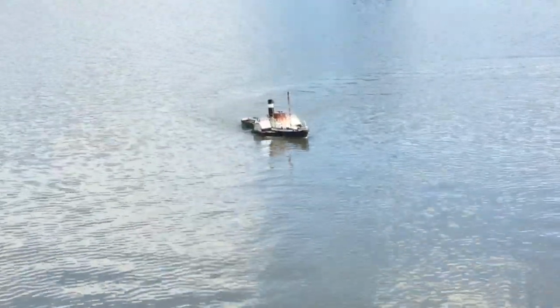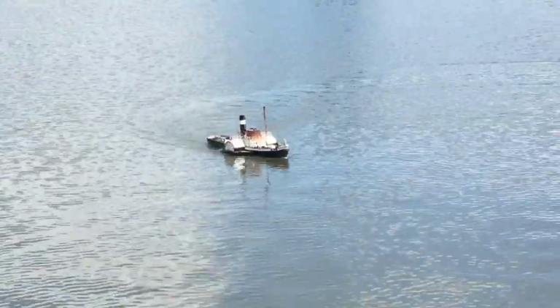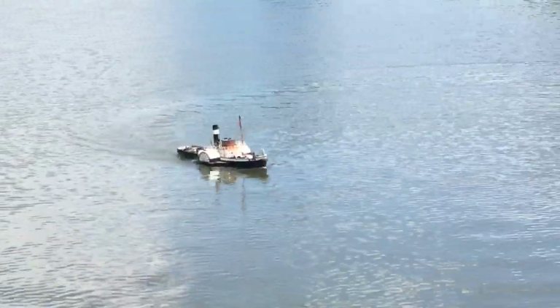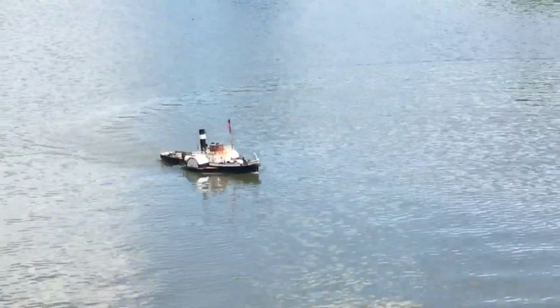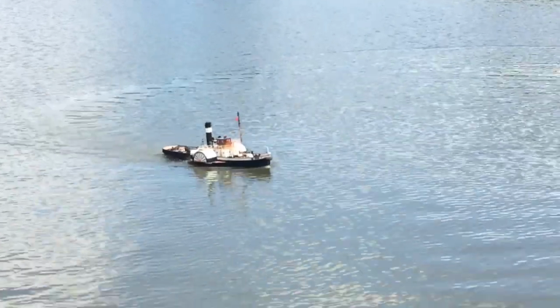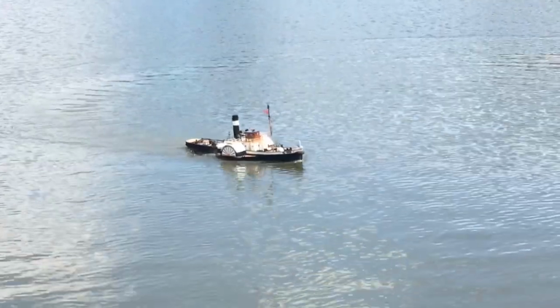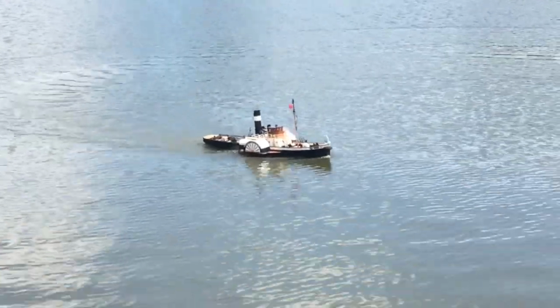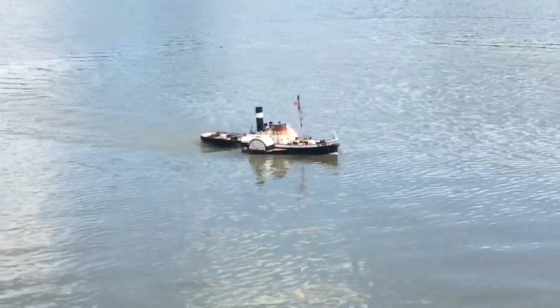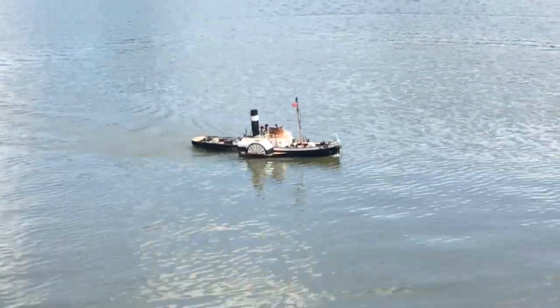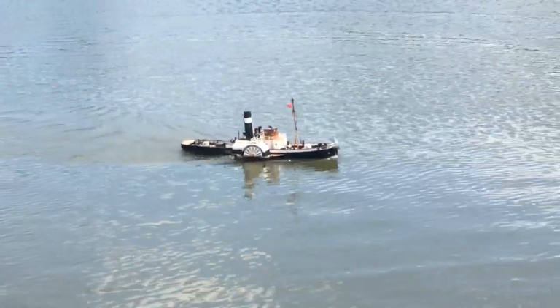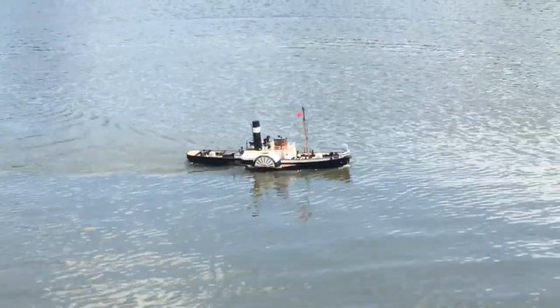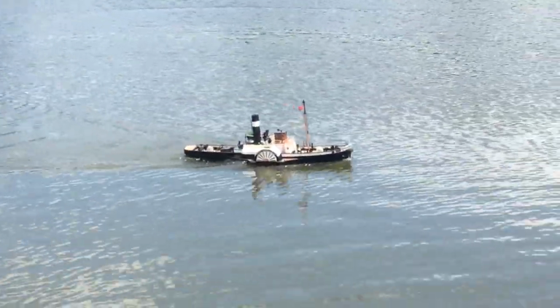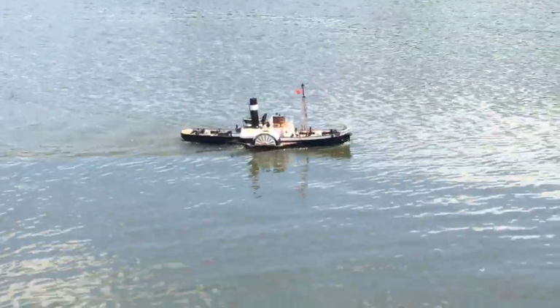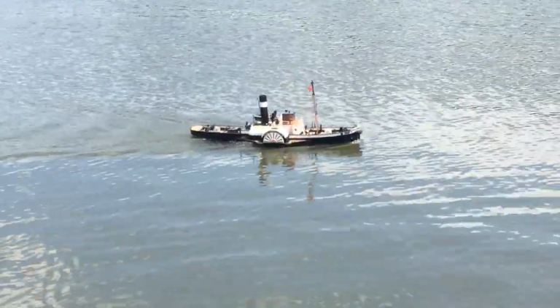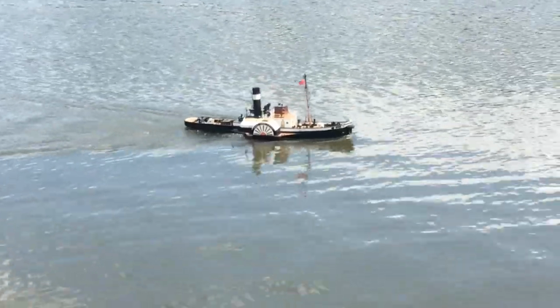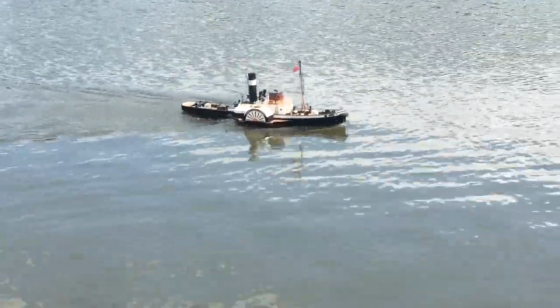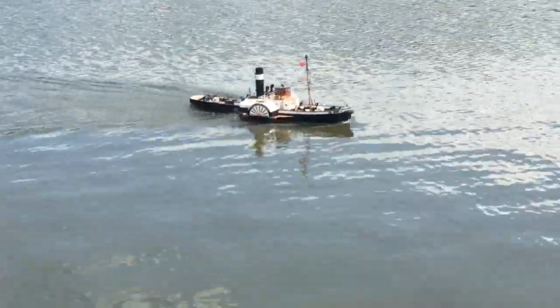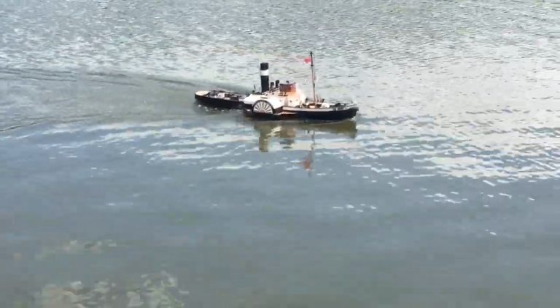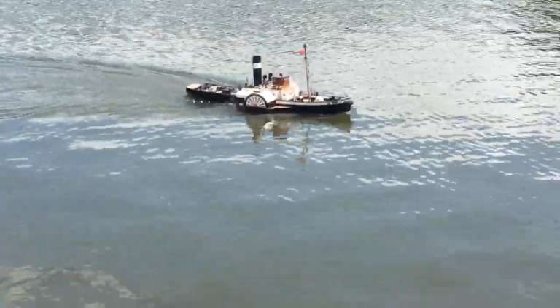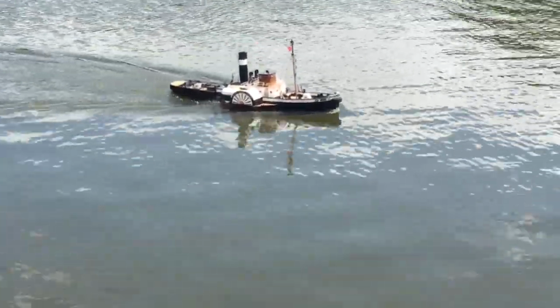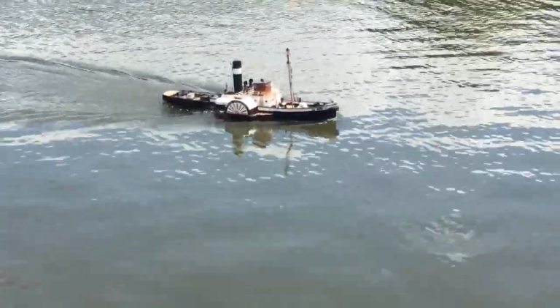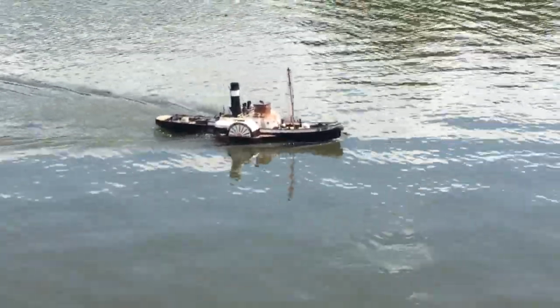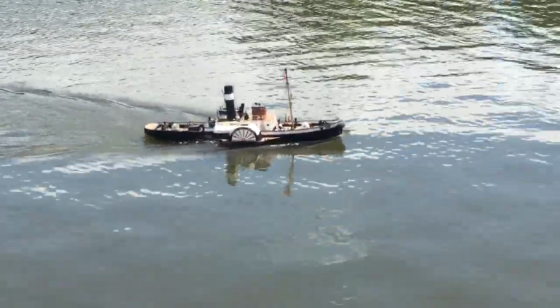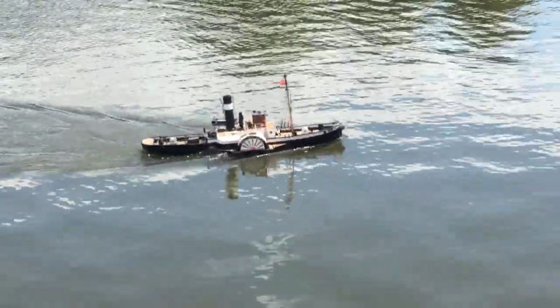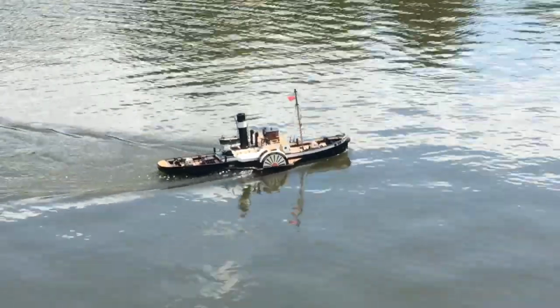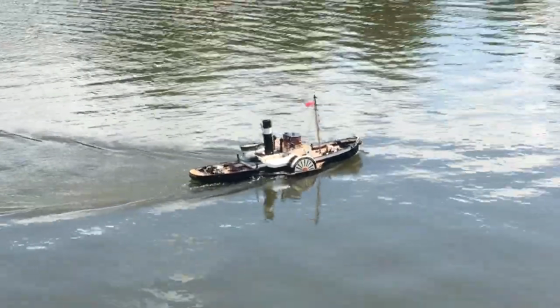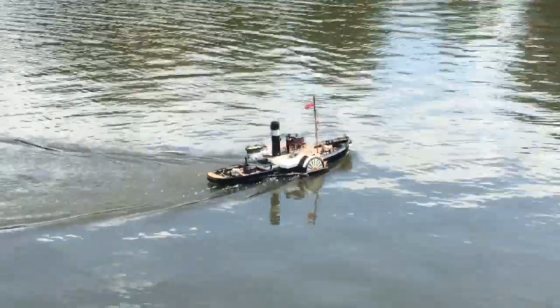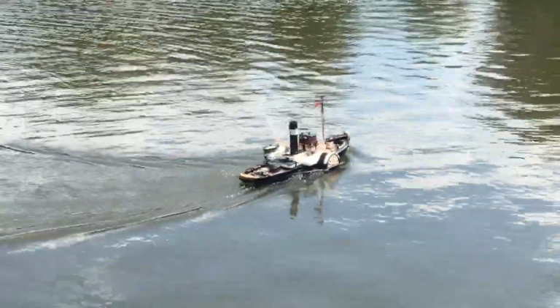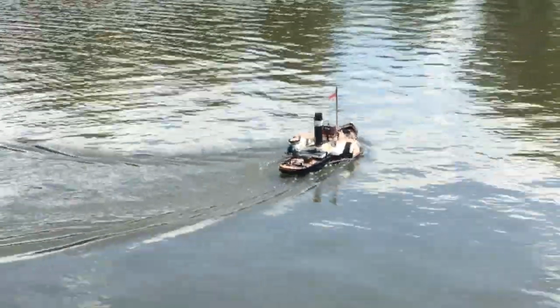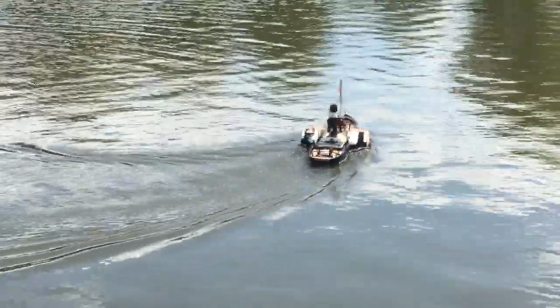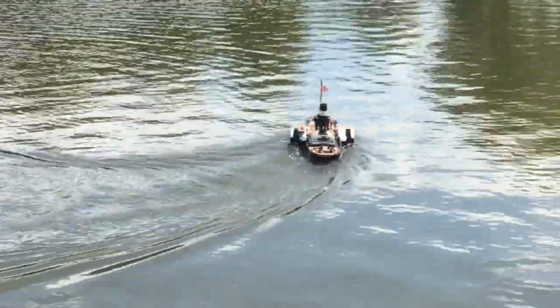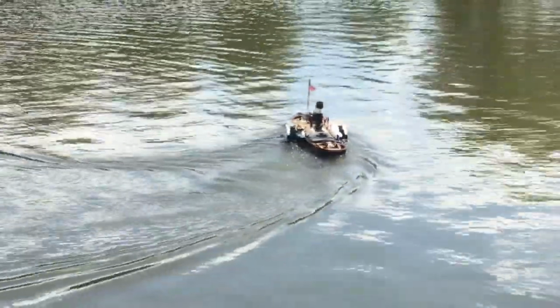She does sail very well and has a nice turn of speed. It does have the feathering paddle wheels, which allows her to lower resistance in the water. As you can see, she sails absolutely lovely.